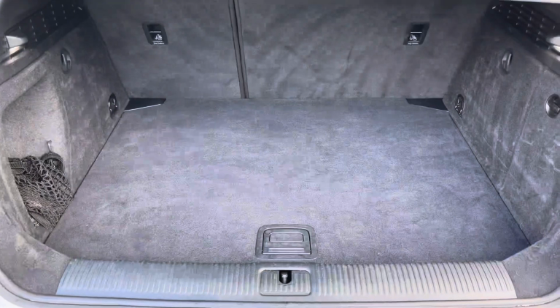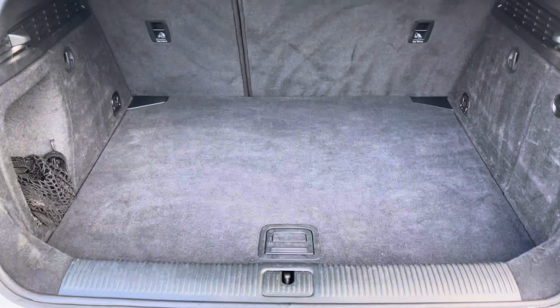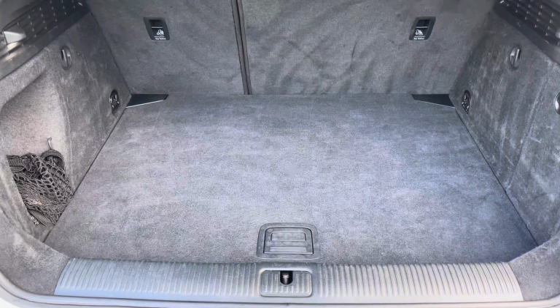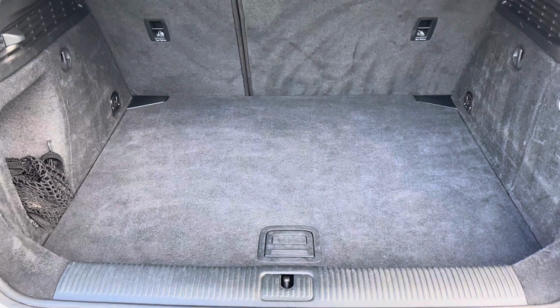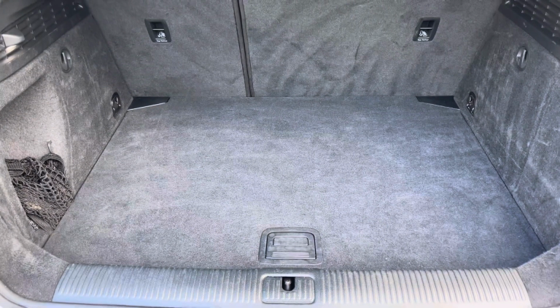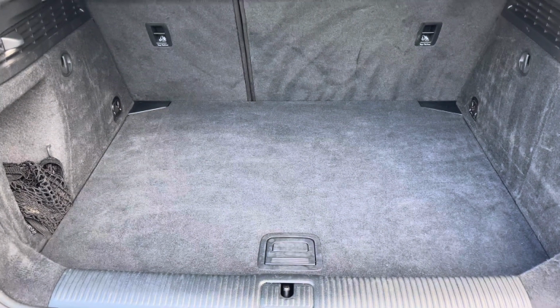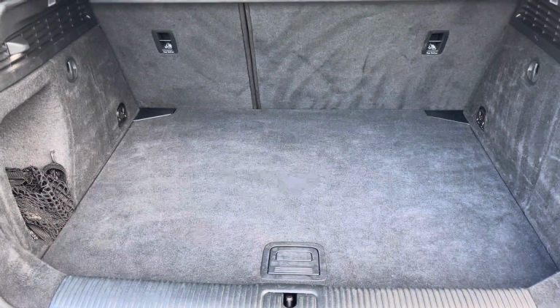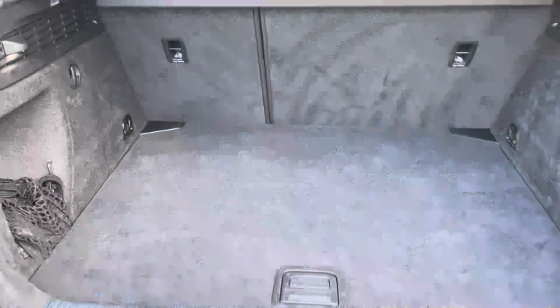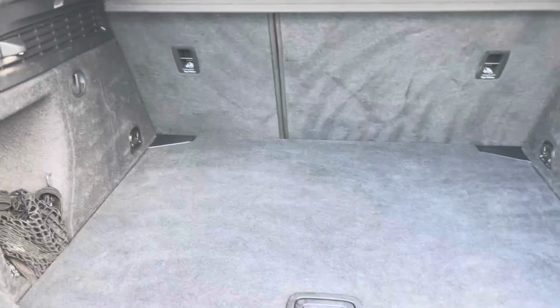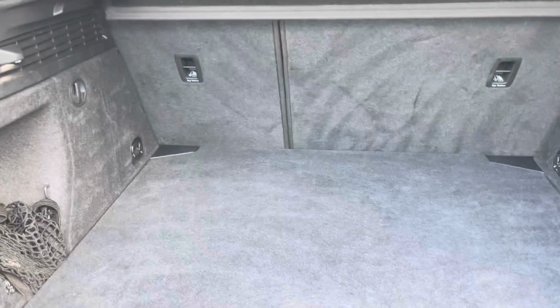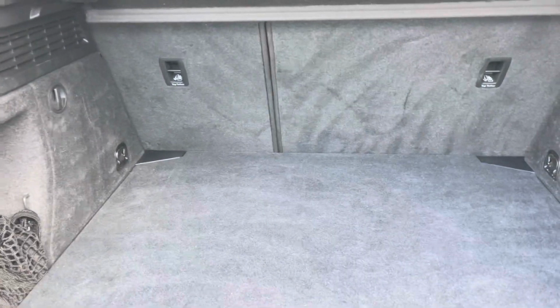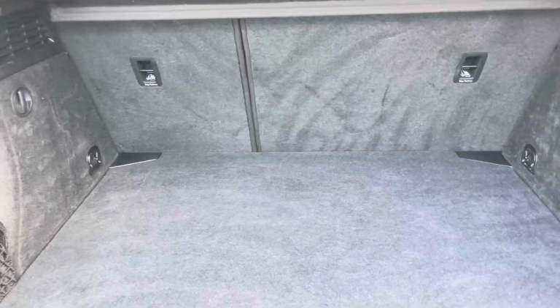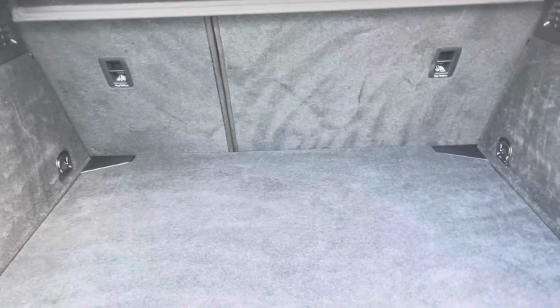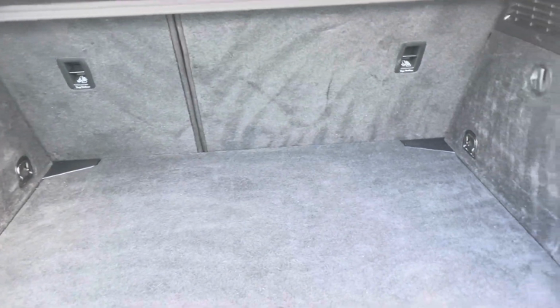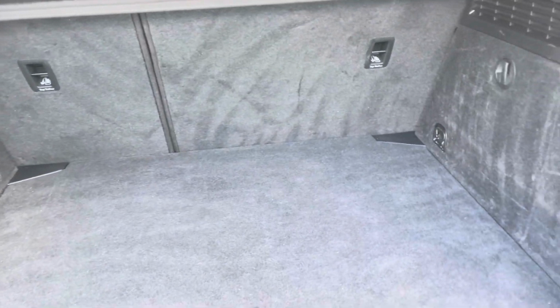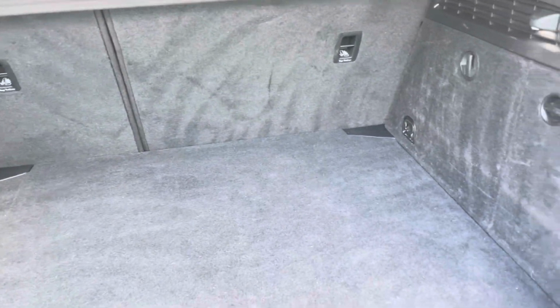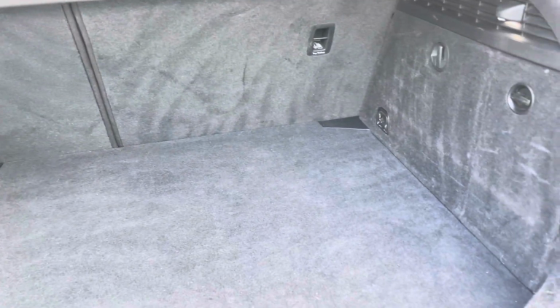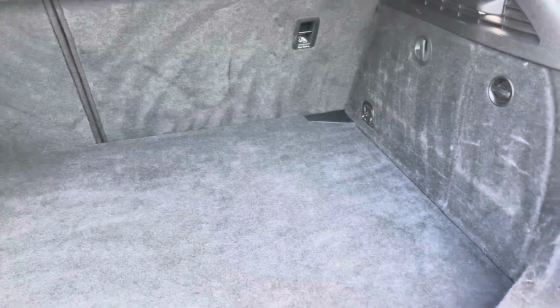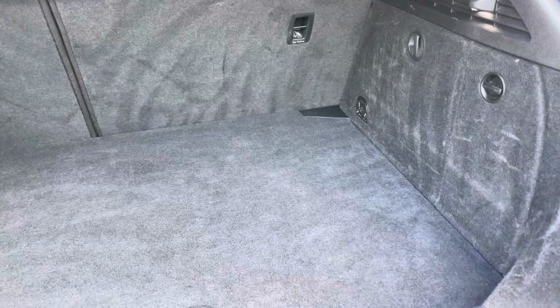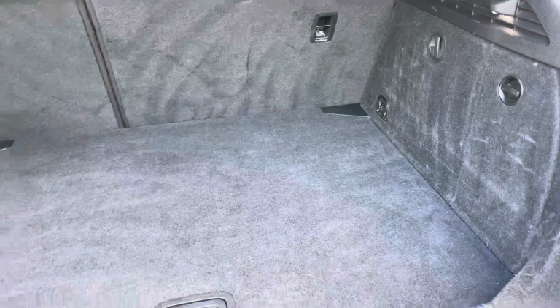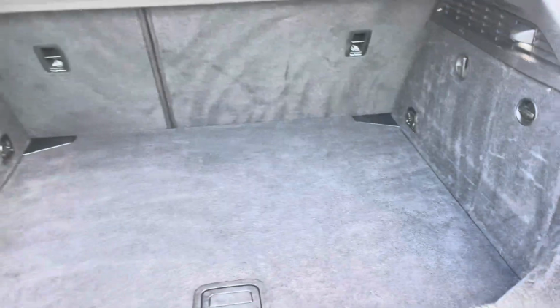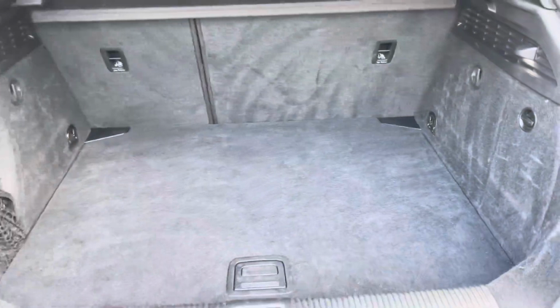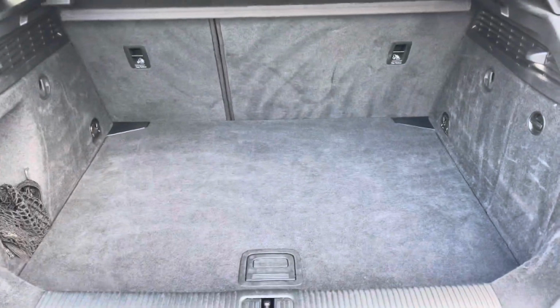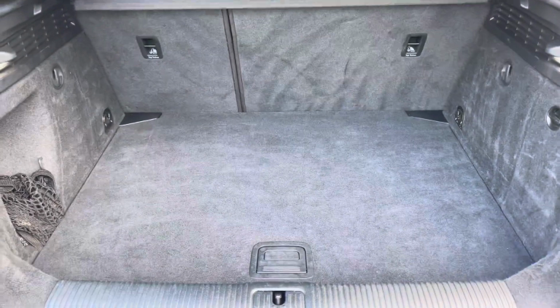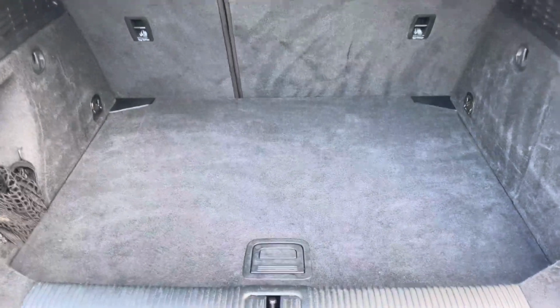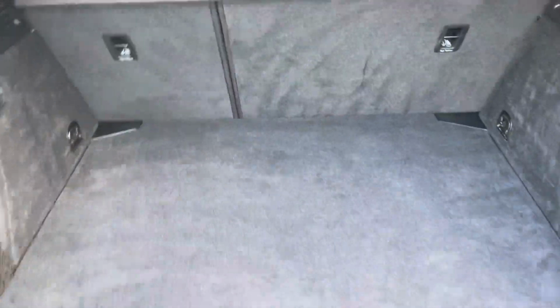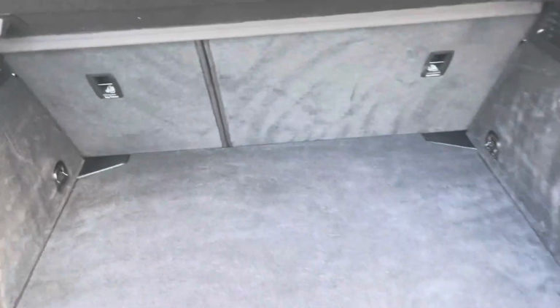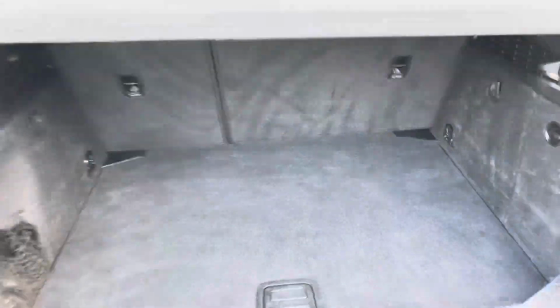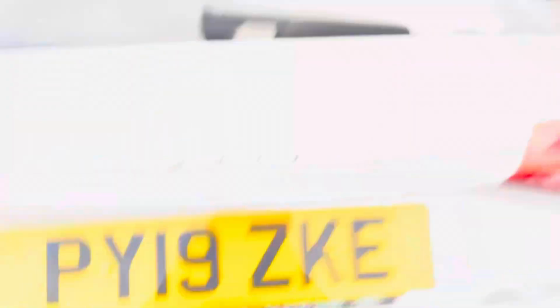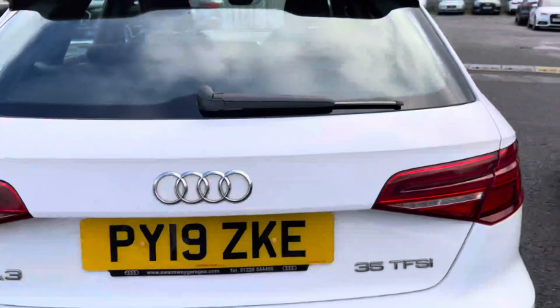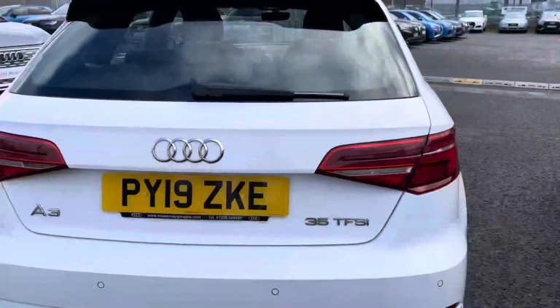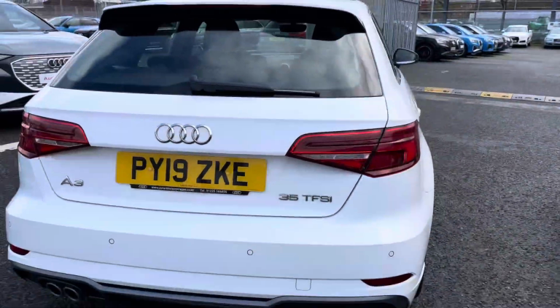Upon opening the tailgate it reveals a nice large boot space with plenty of tethering points and storage options for shopping. It can also accommodate suitcases, larger boxes or any other items you may wish to carry, and the seats do conveniently fold down if you have extra long items to carry.